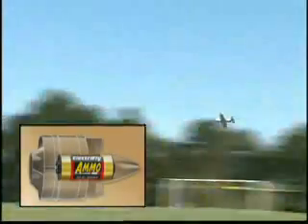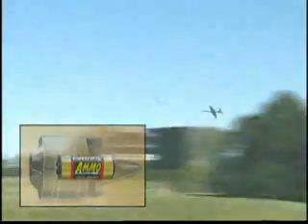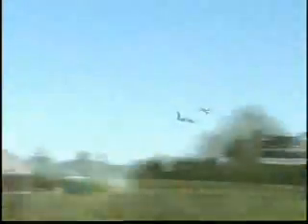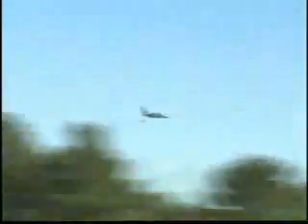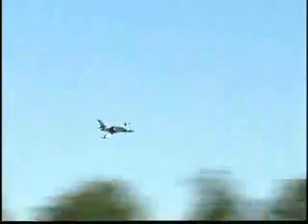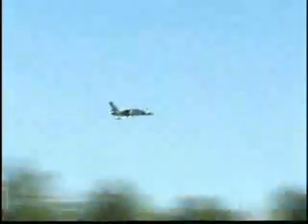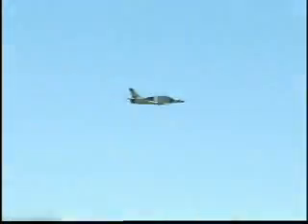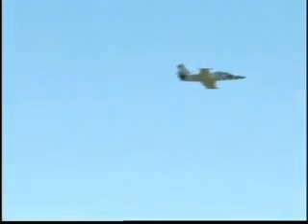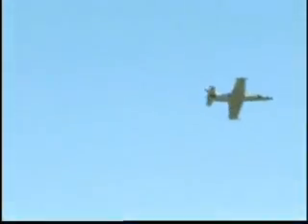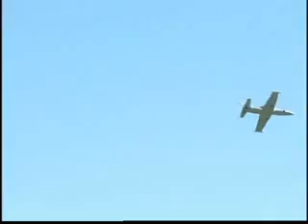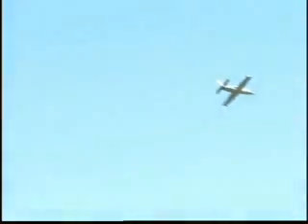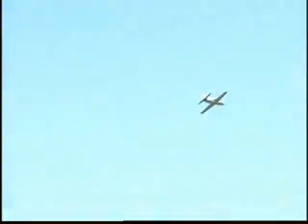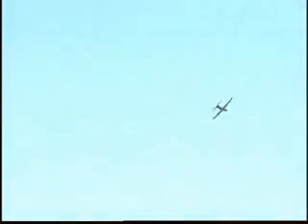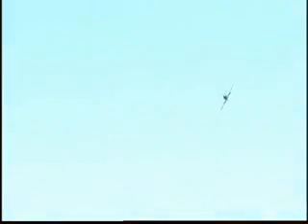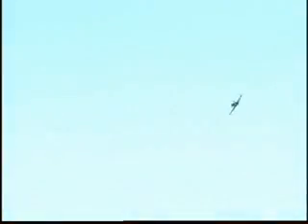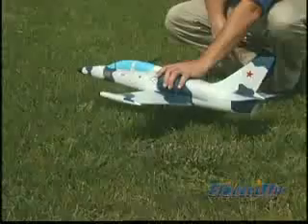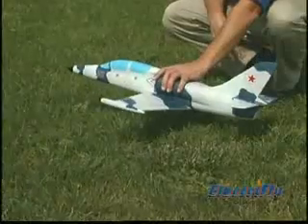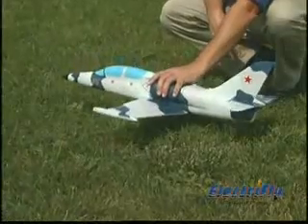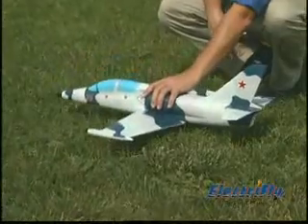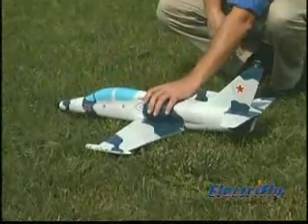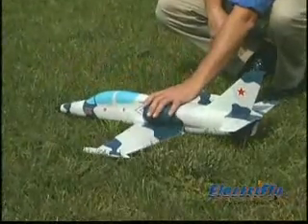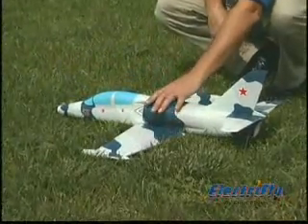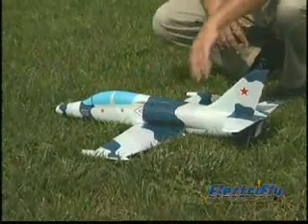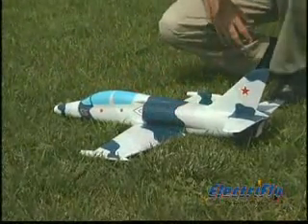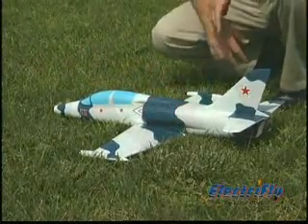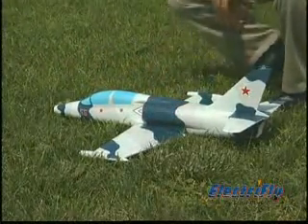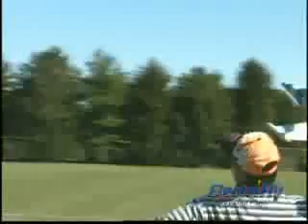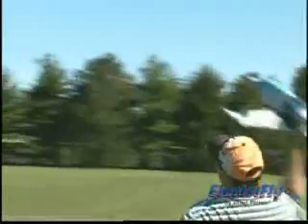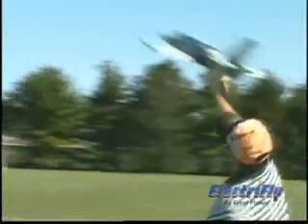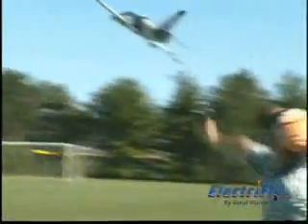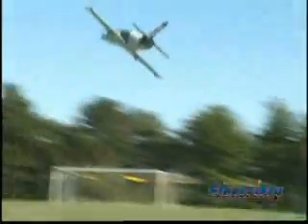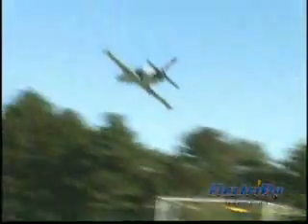The other equally important power component is the Ammo InRunner Brushless Motor. It's efficient, high RPM, and requires virtually no maintenance. With a wingspan of only 25 inches, you can keep the L-39 in your car for spur-of-the-moment flying.